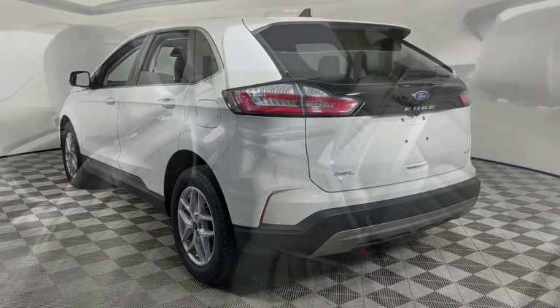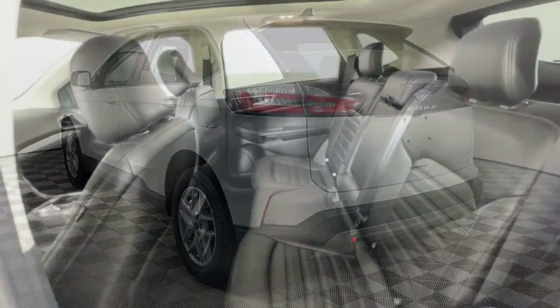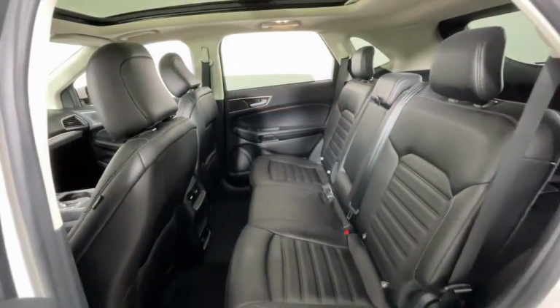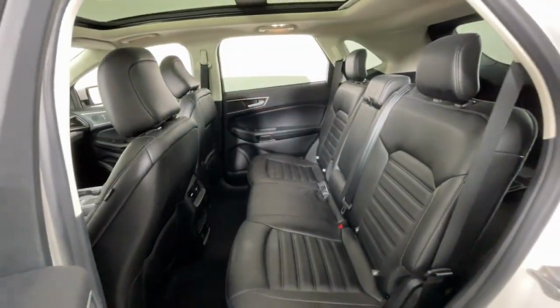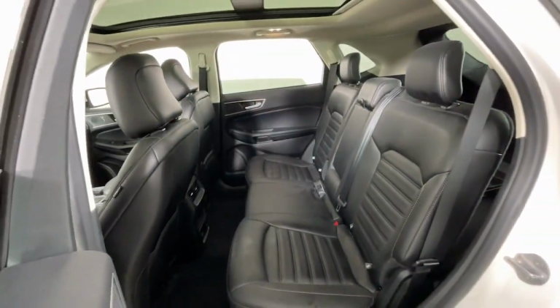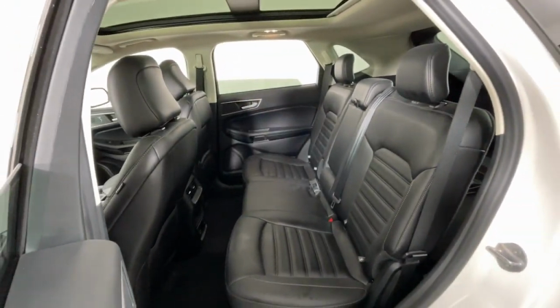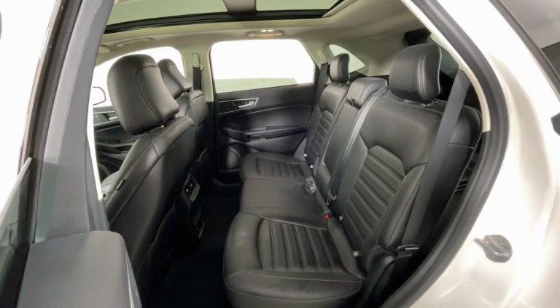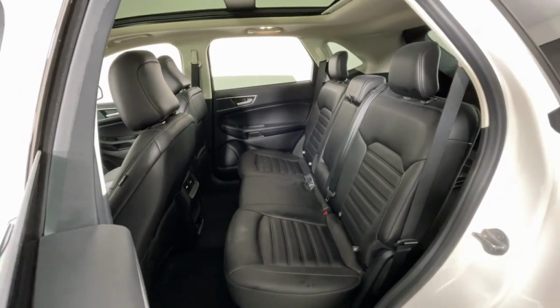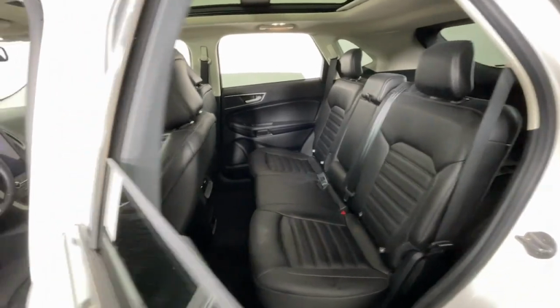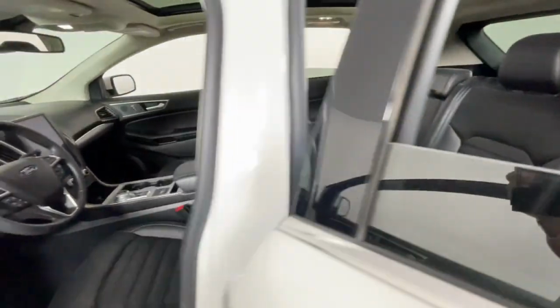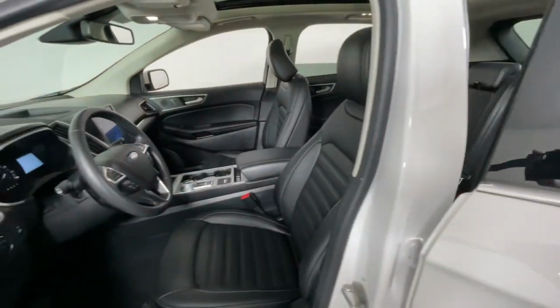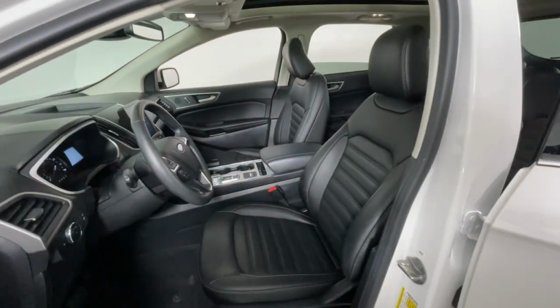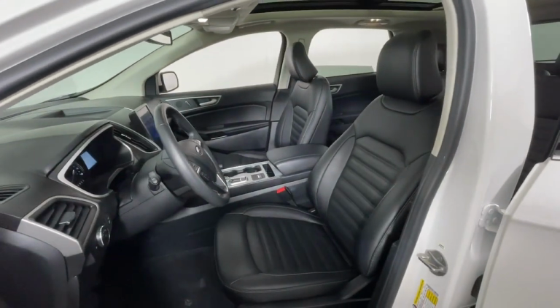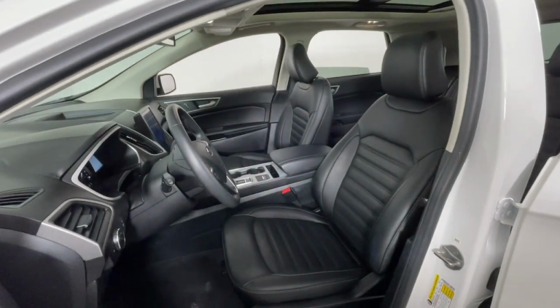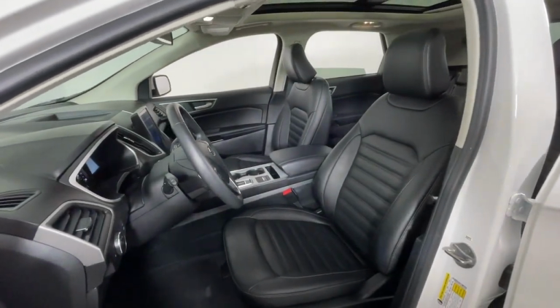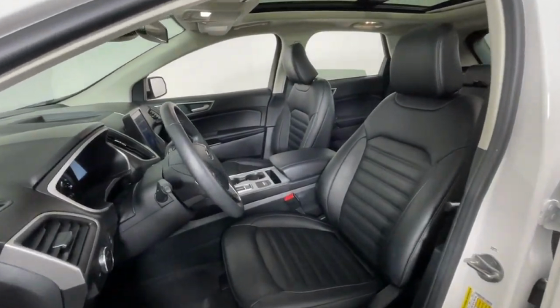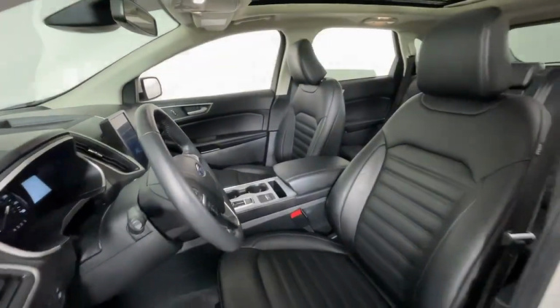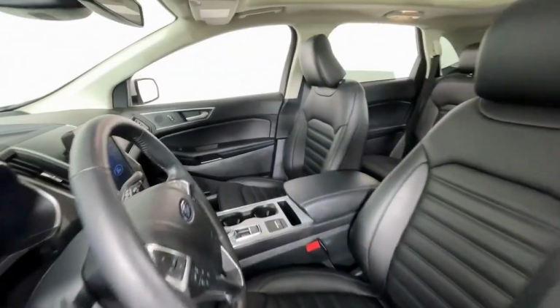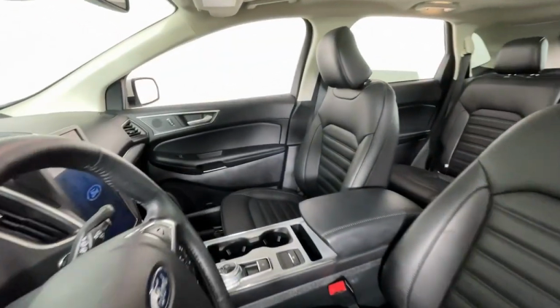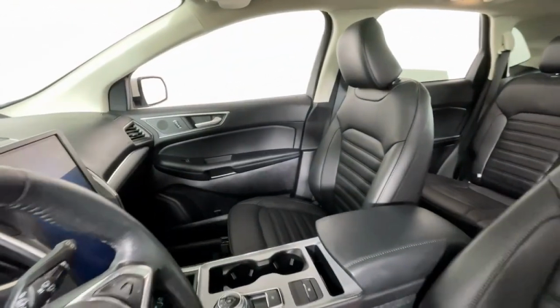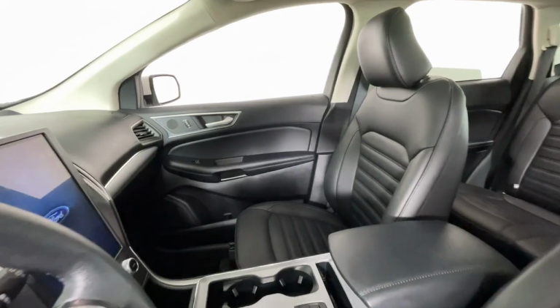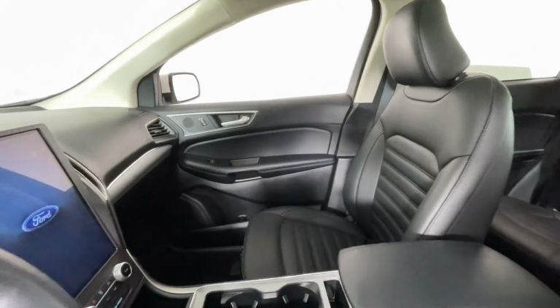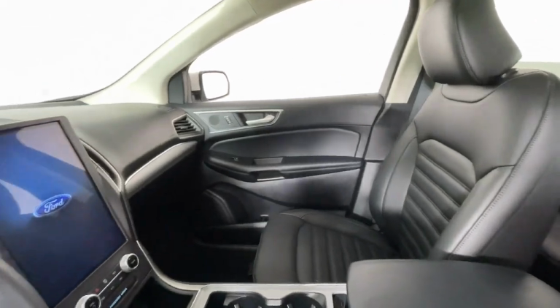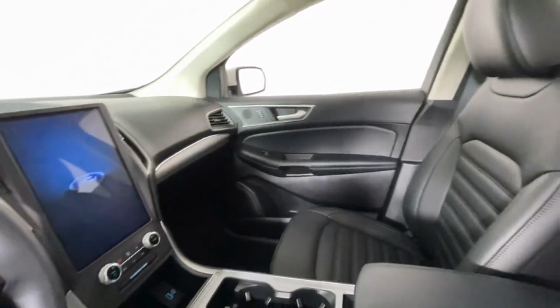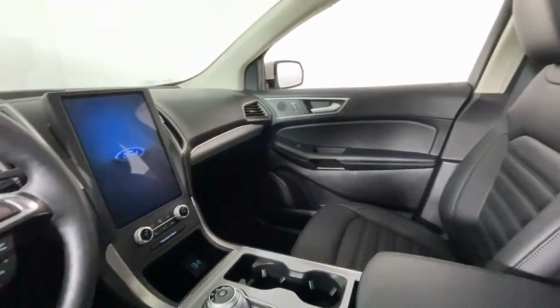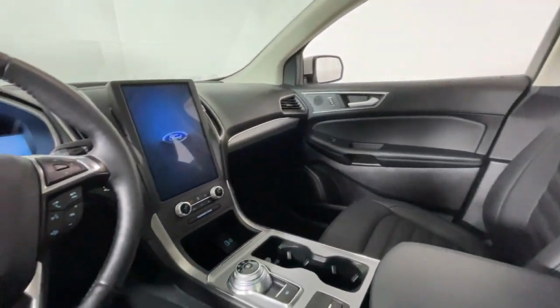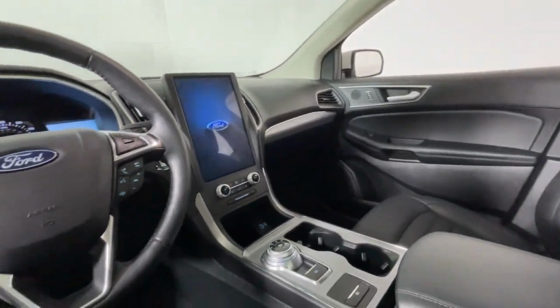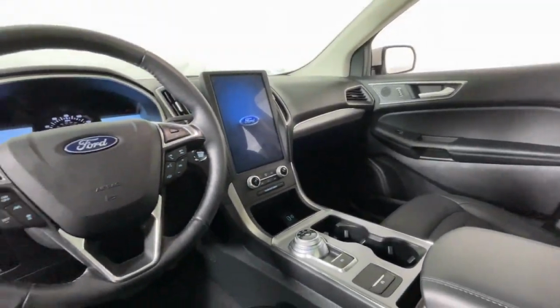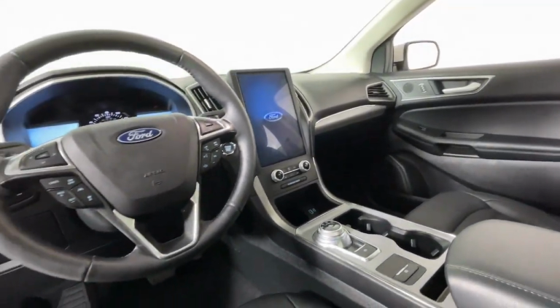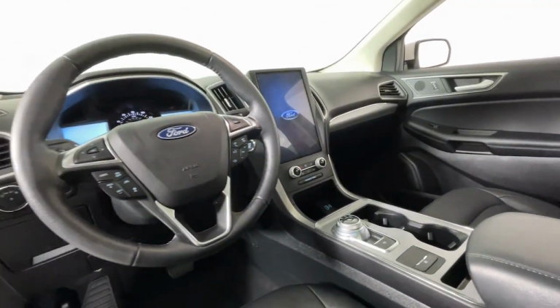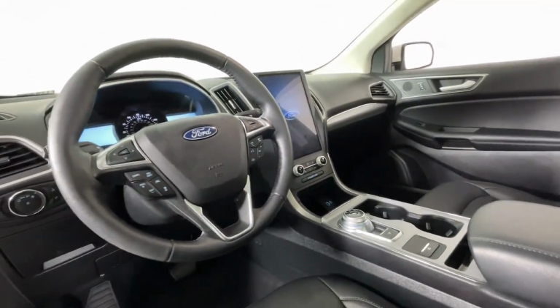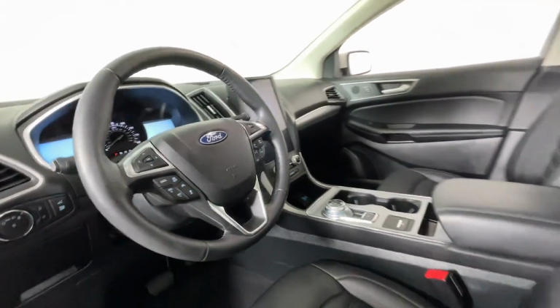This midsize crossover leverages technology to maximize traction, safety, and convenience. Versatile, capable, and loaded with style. This SUV brings can-do confidence on every adventure.